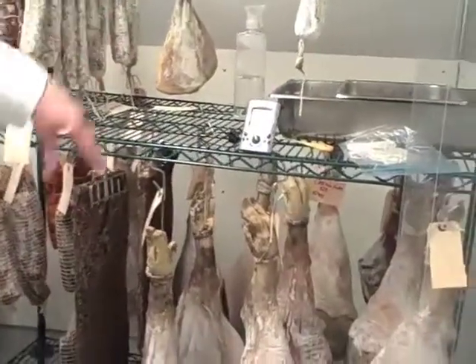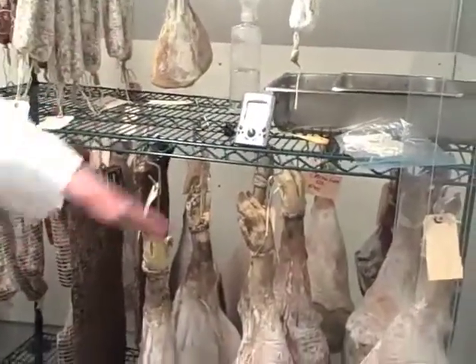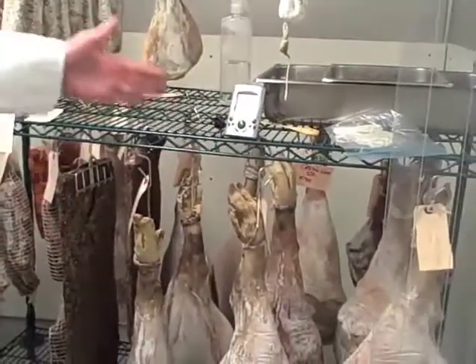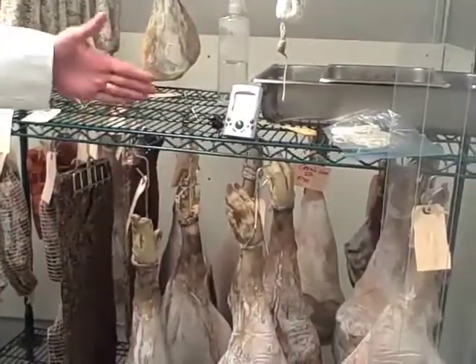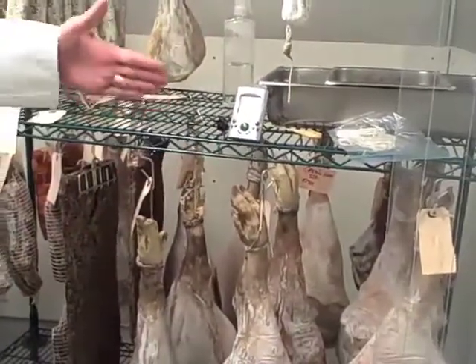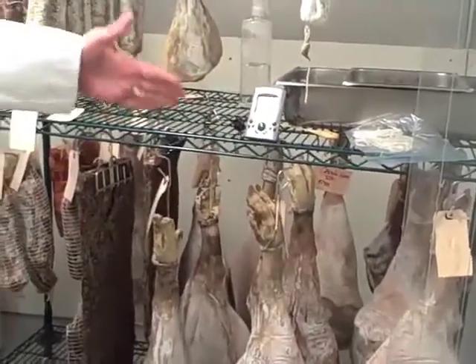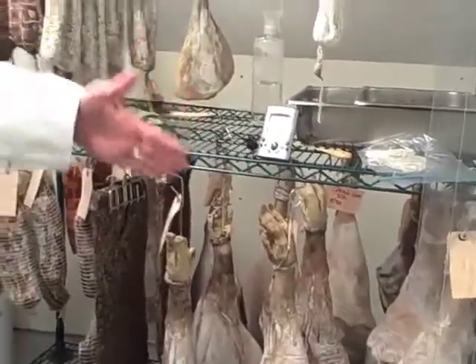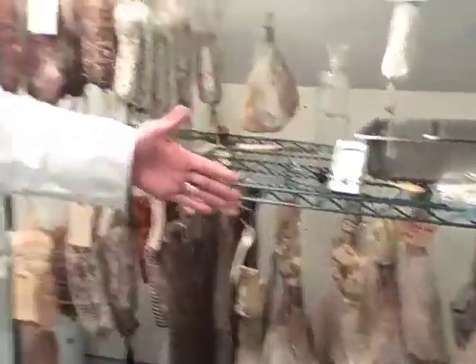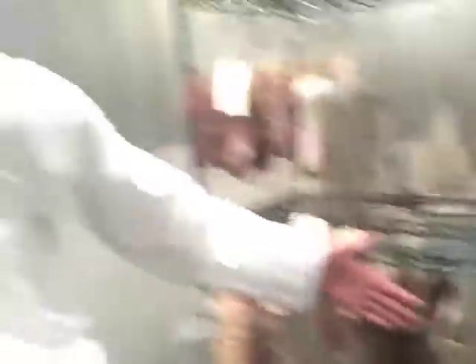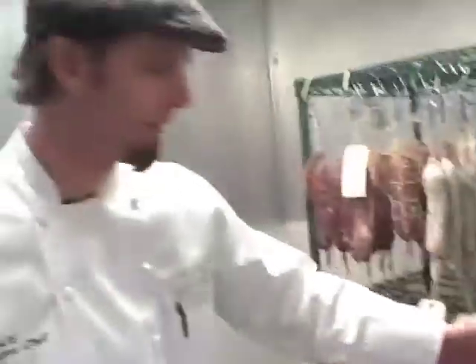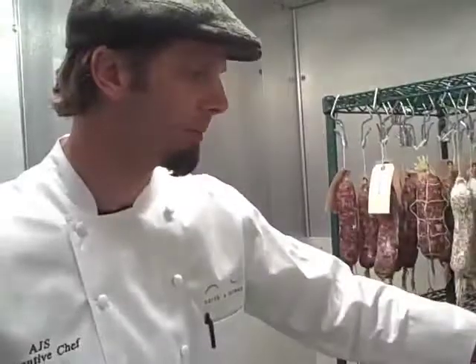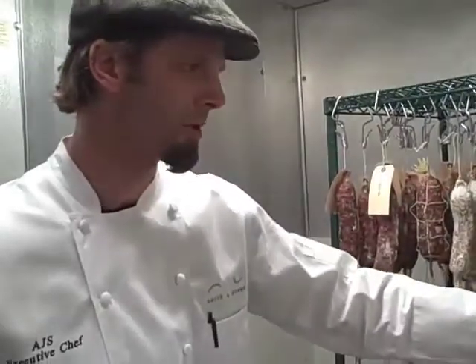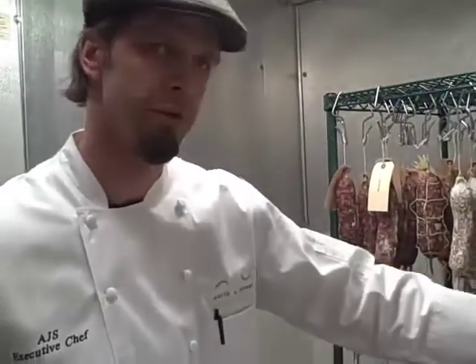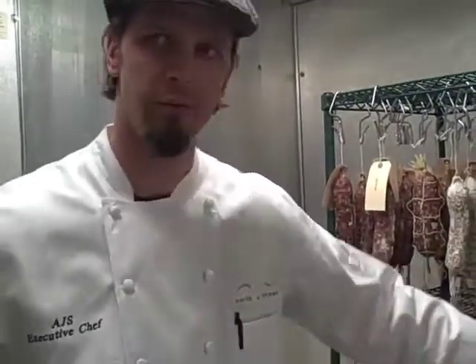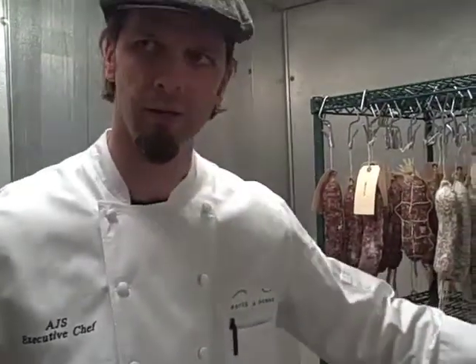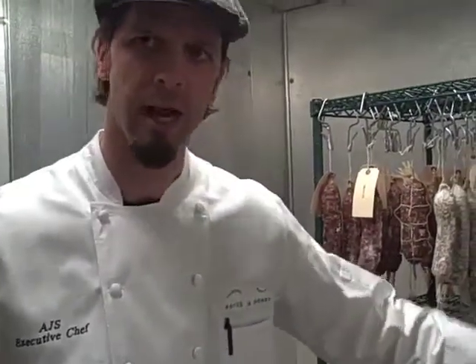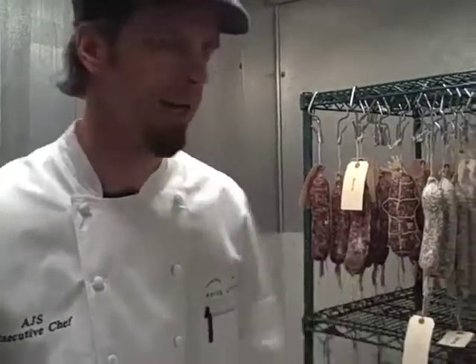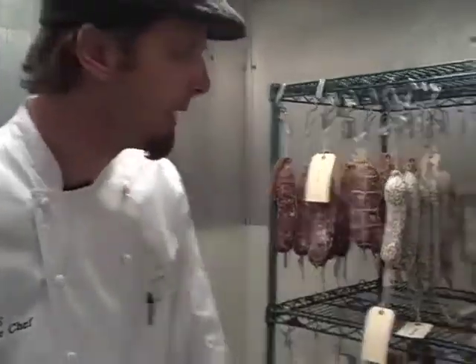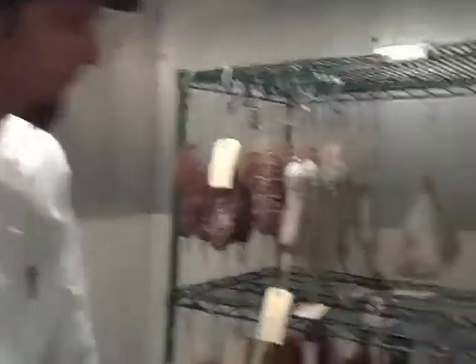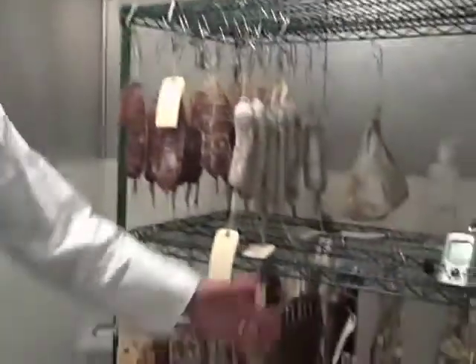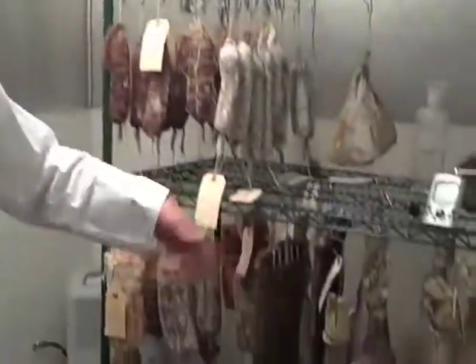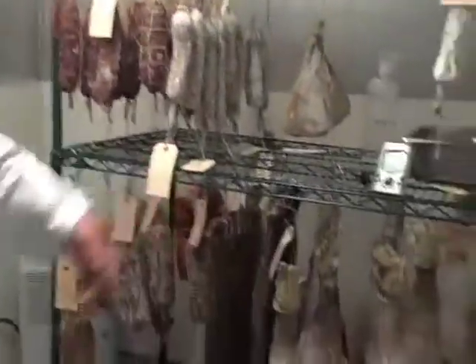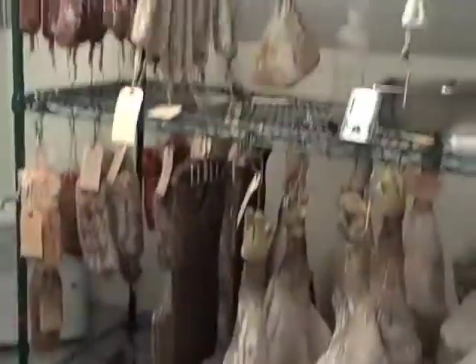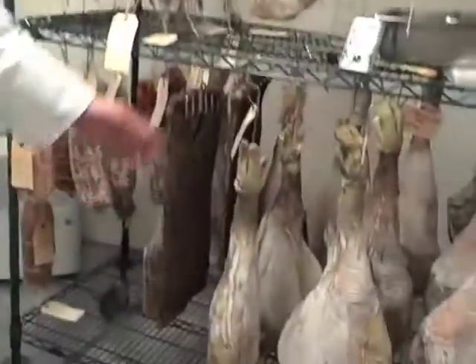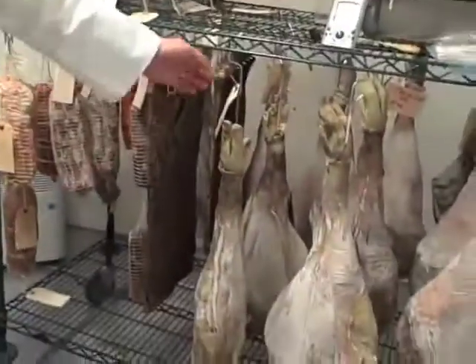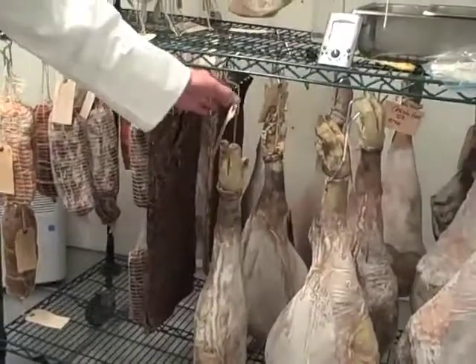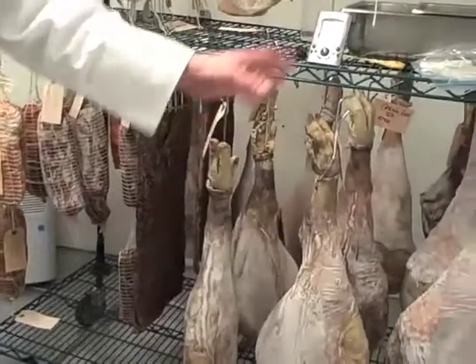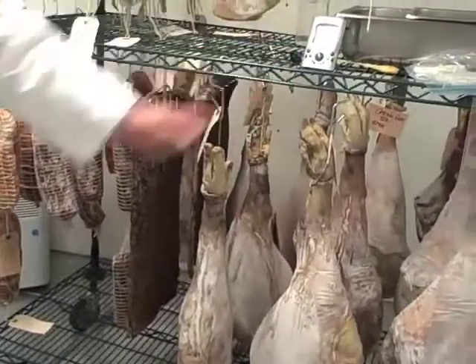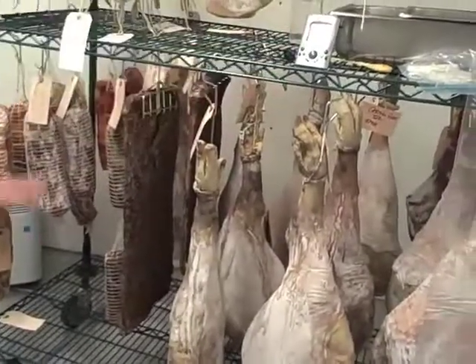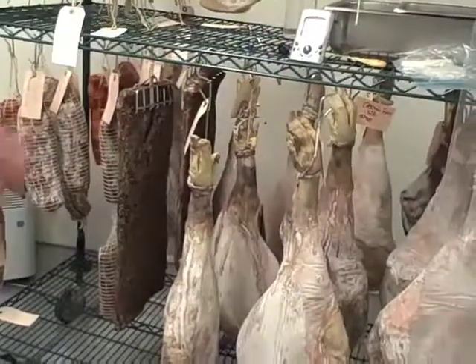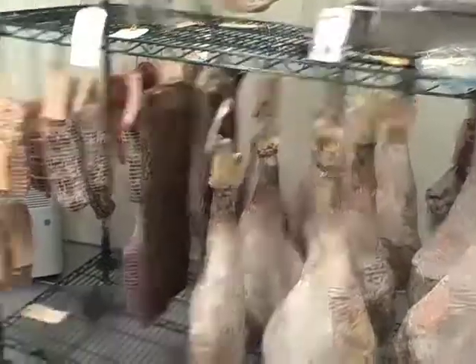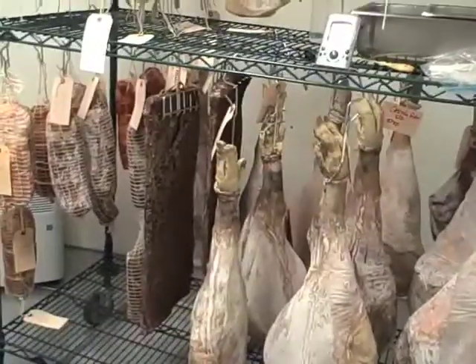As things get closer and closer to being ready, they come closer and closer to the front of the shelf. And that way we know which ones to take off. We've also got them all labeled — times and dates and stuff.